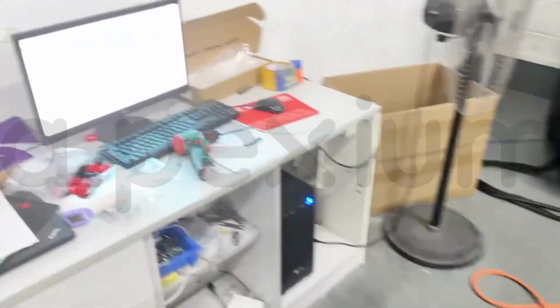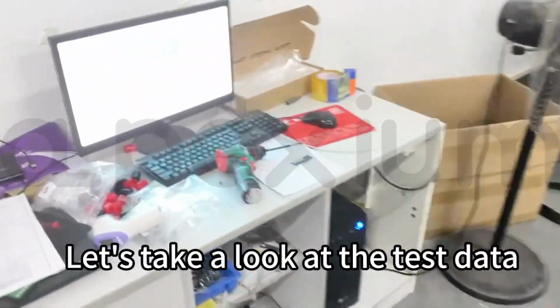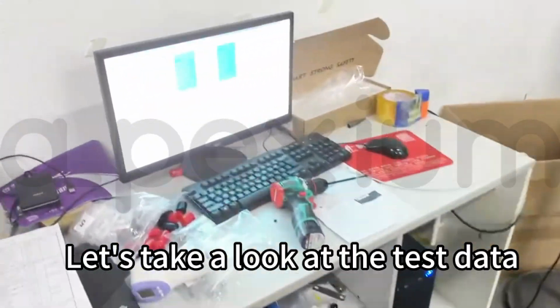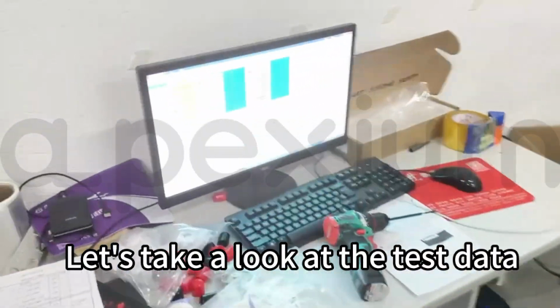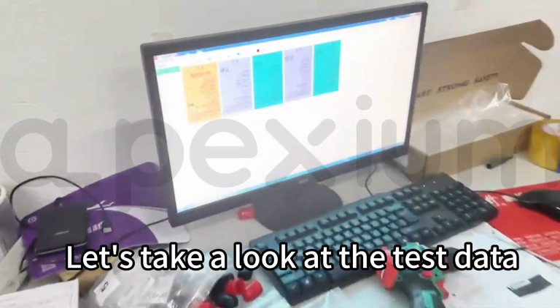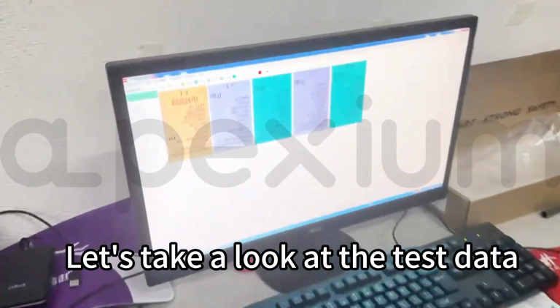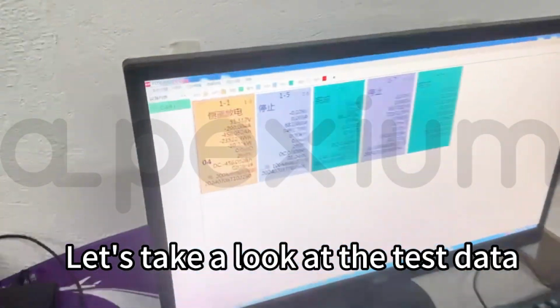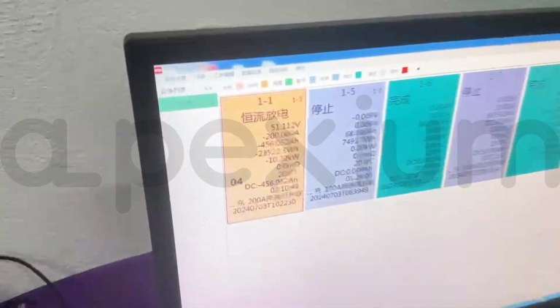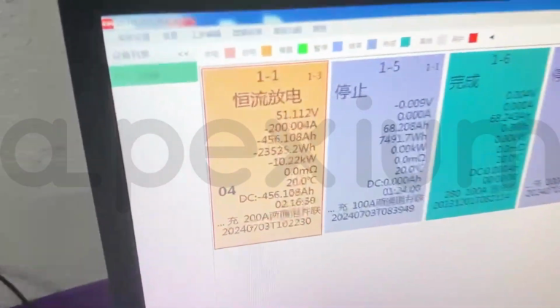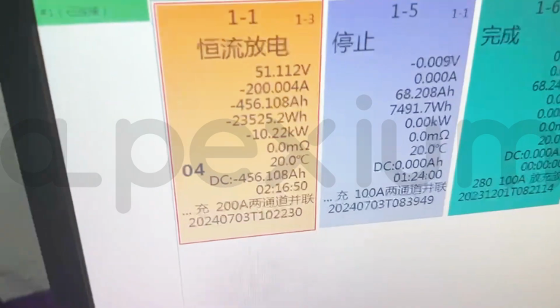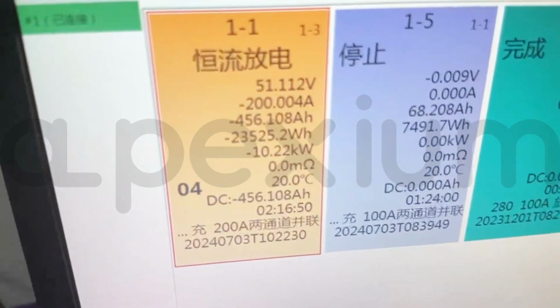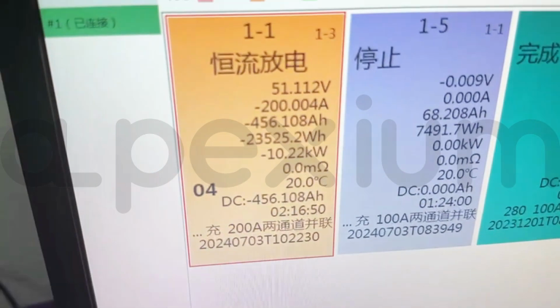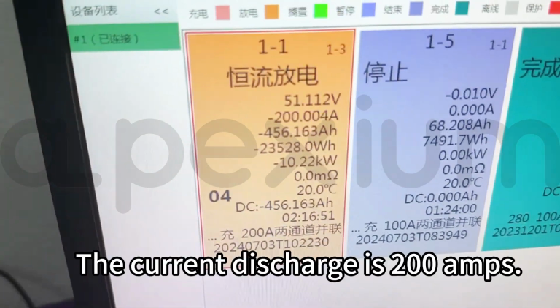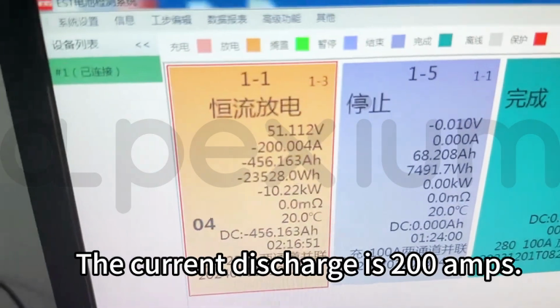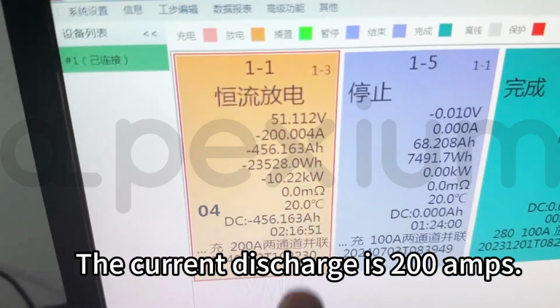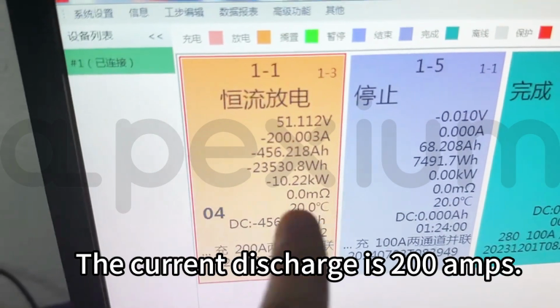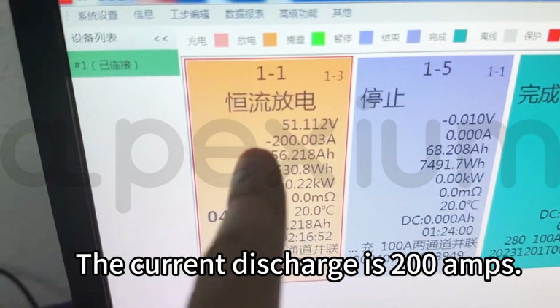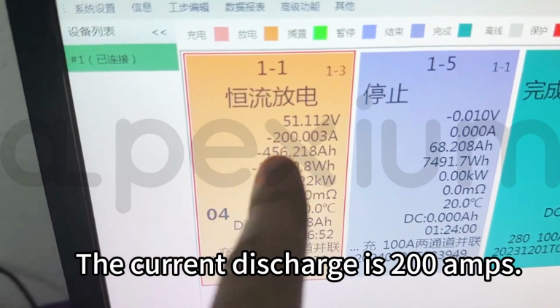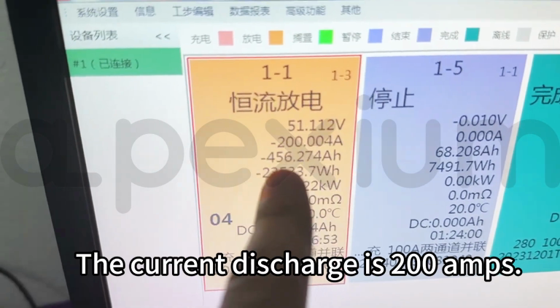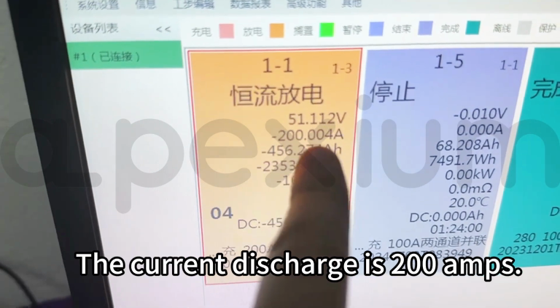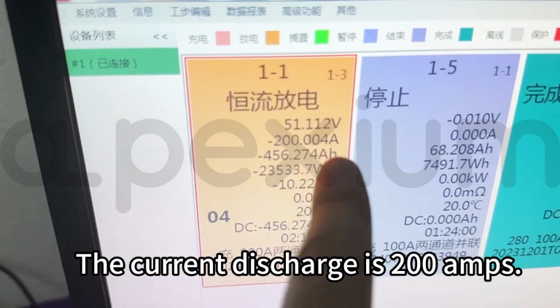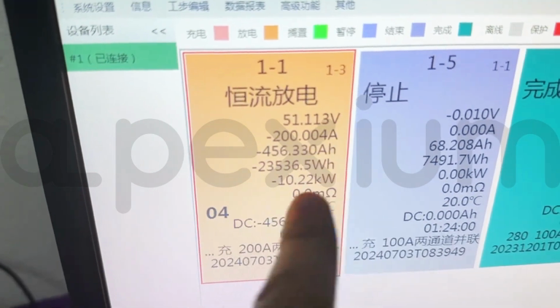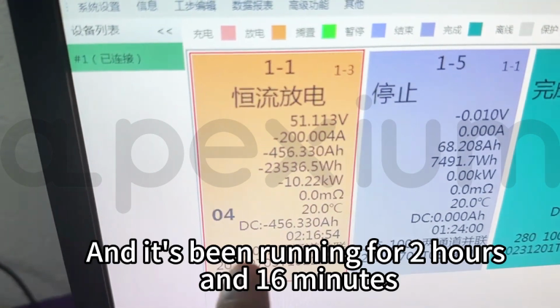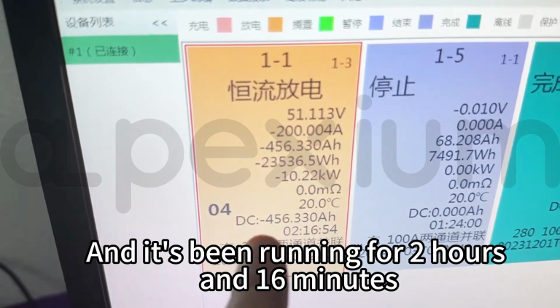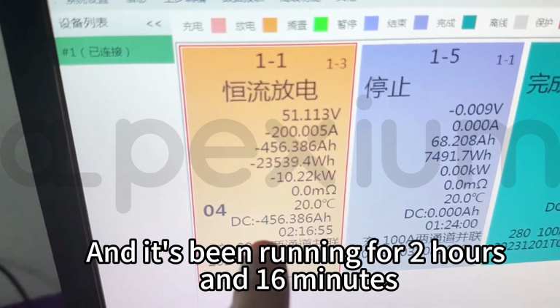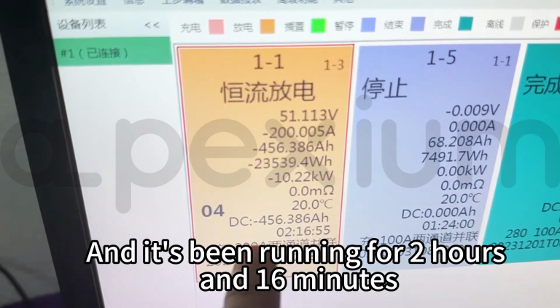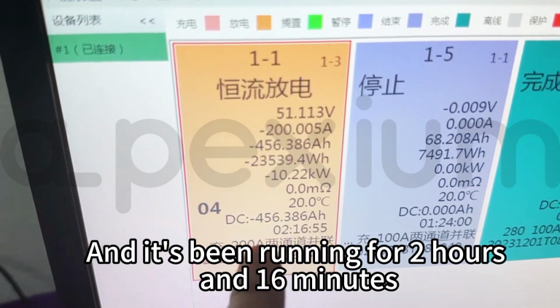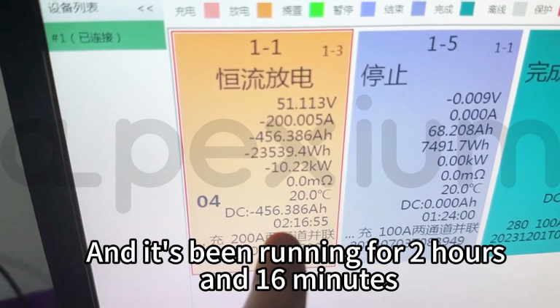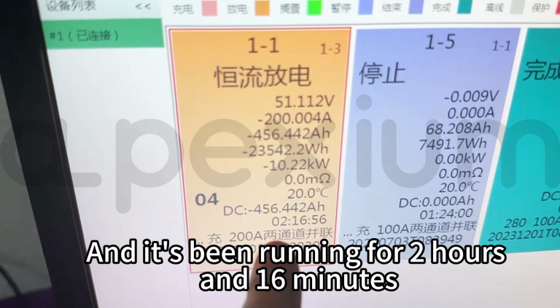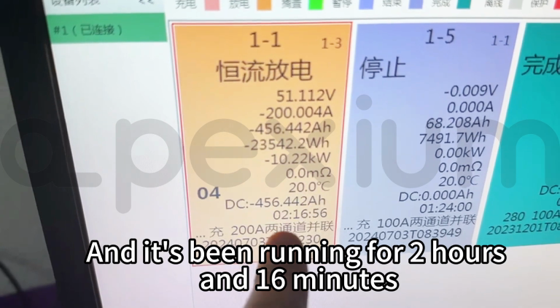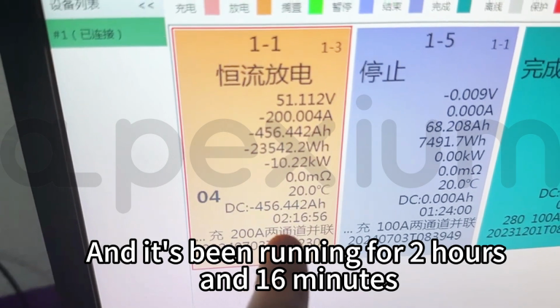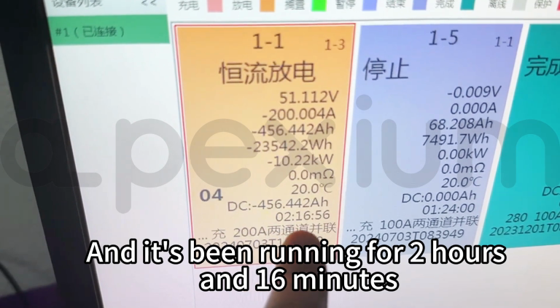Let's take a look at the test data. The current discharge is 200 amps, and it's been running for 2 hours and 16 minutes.